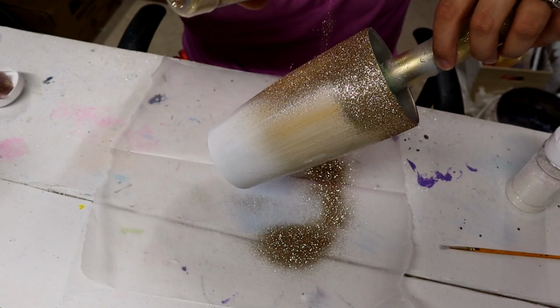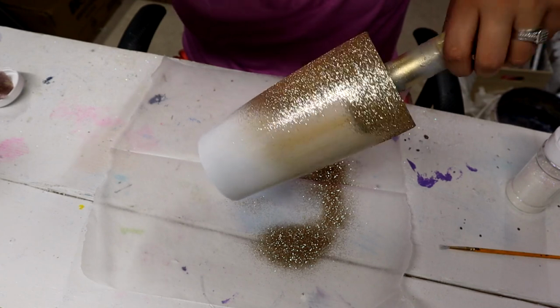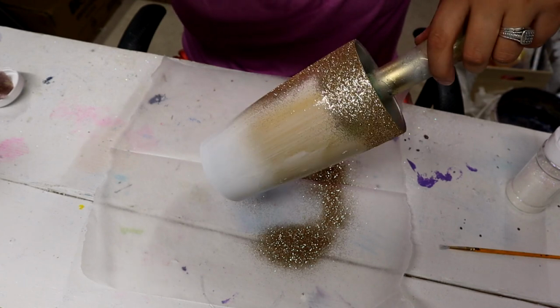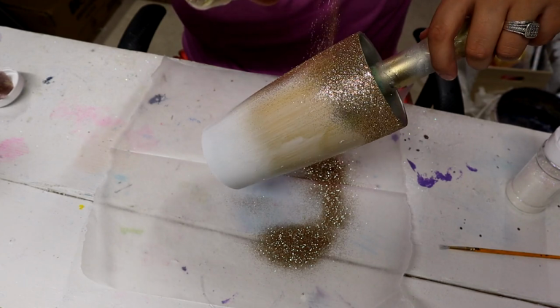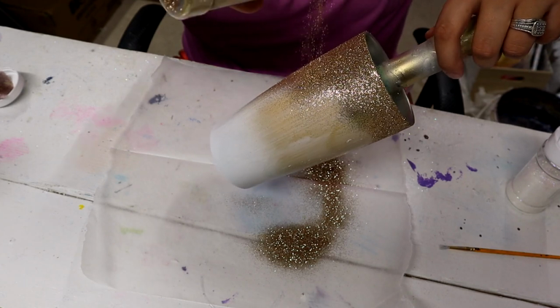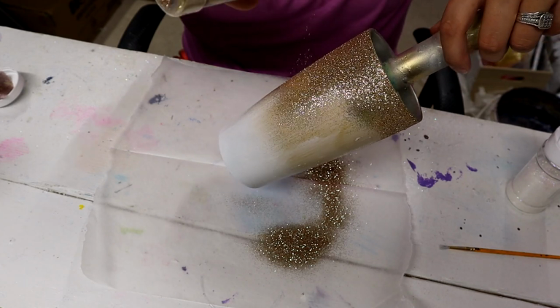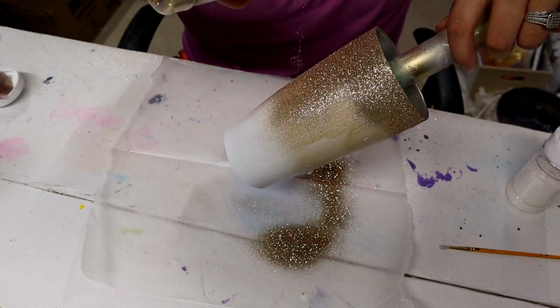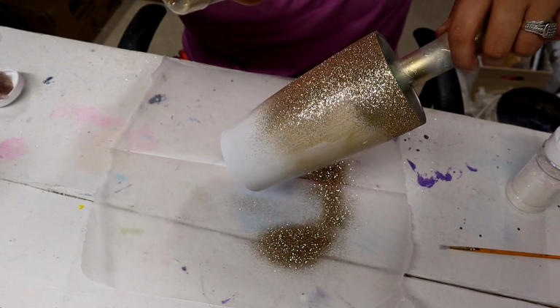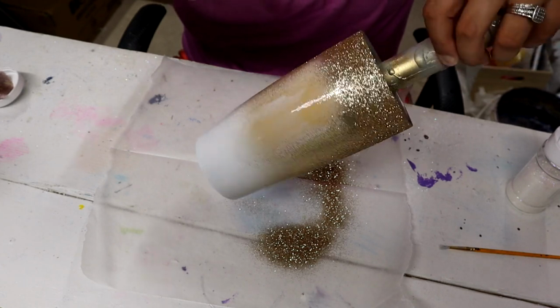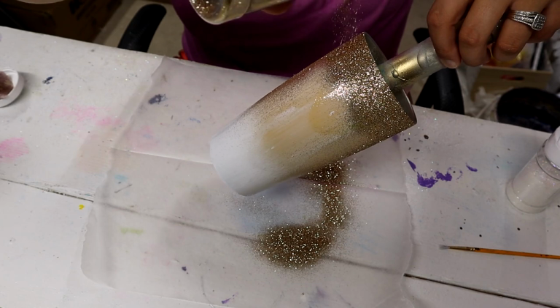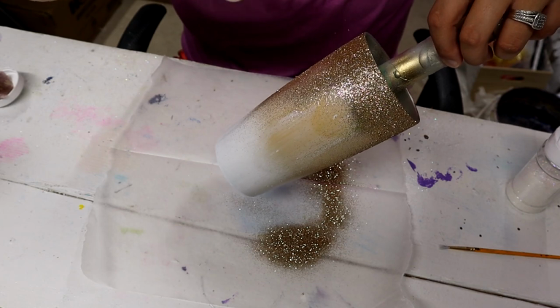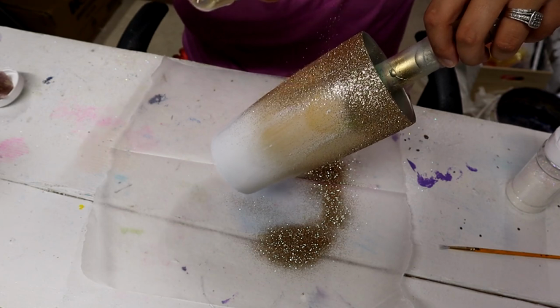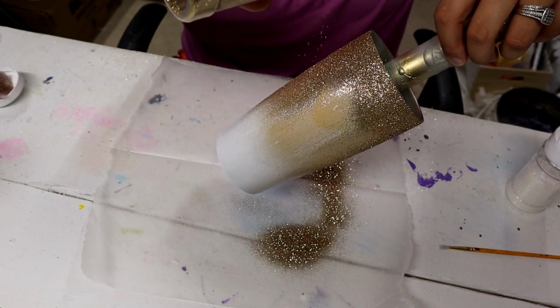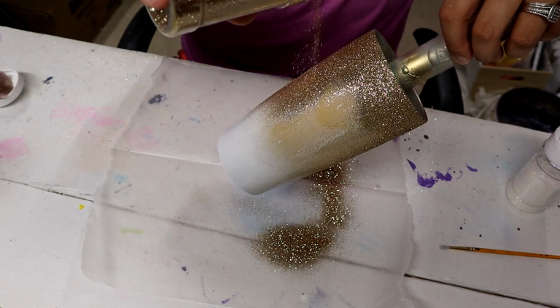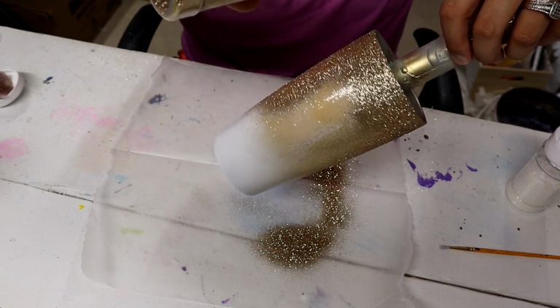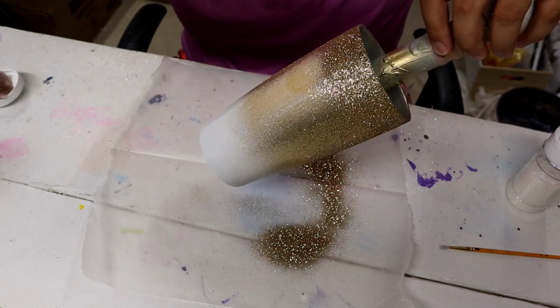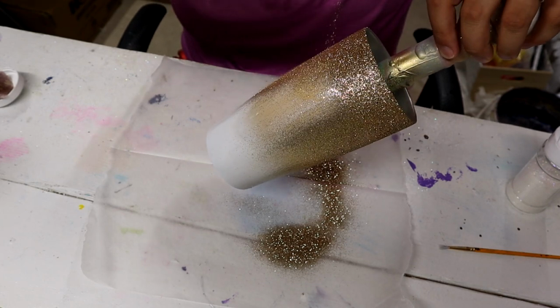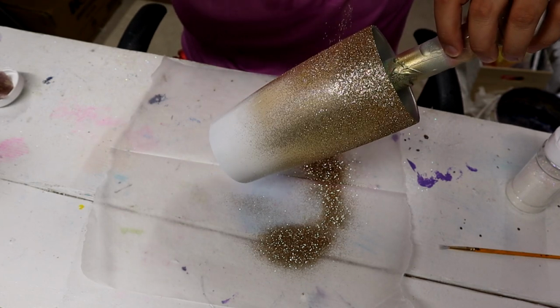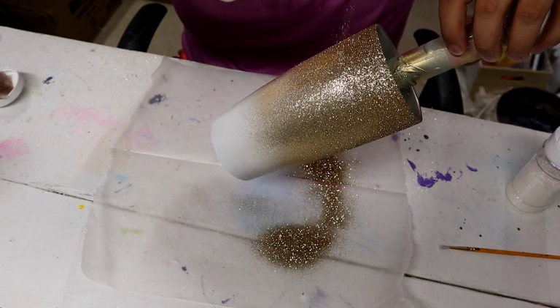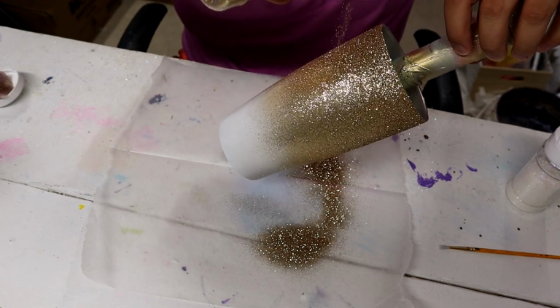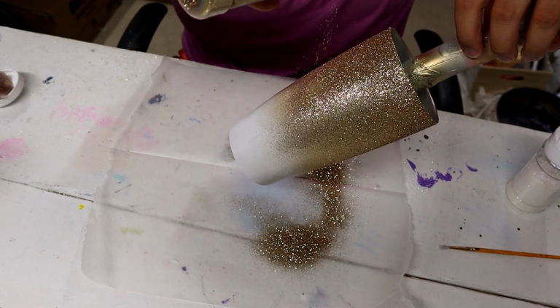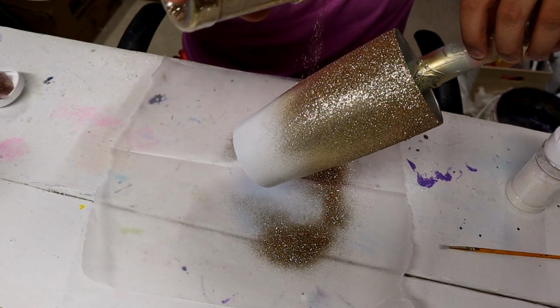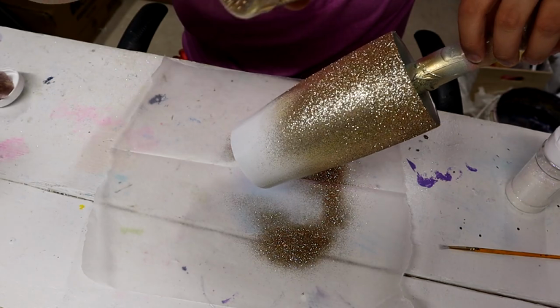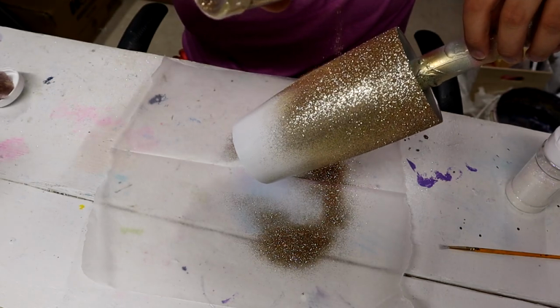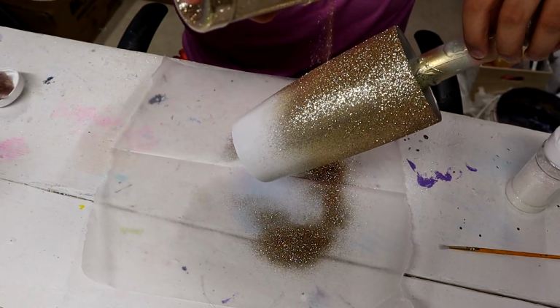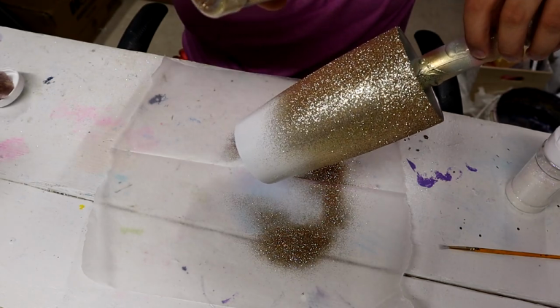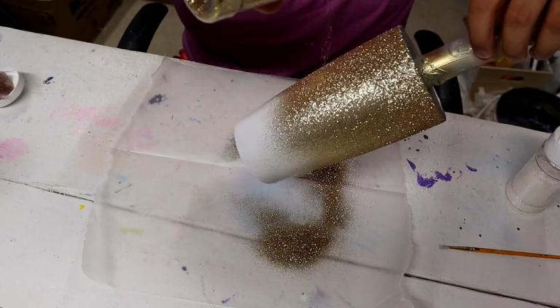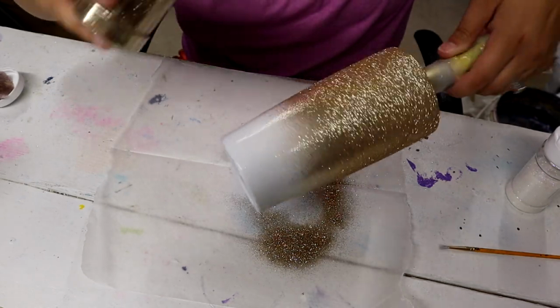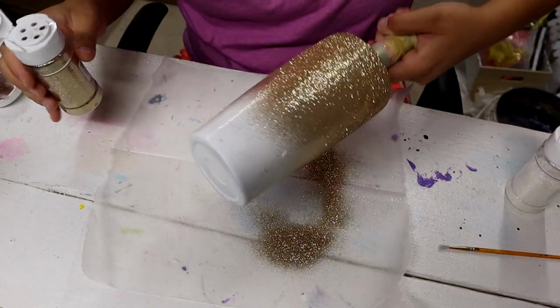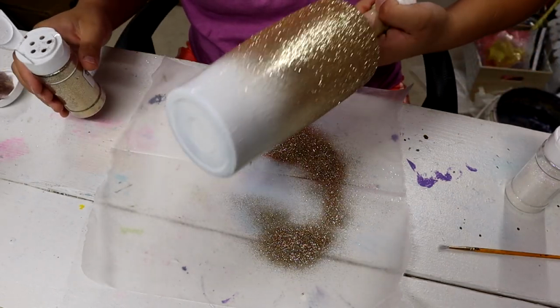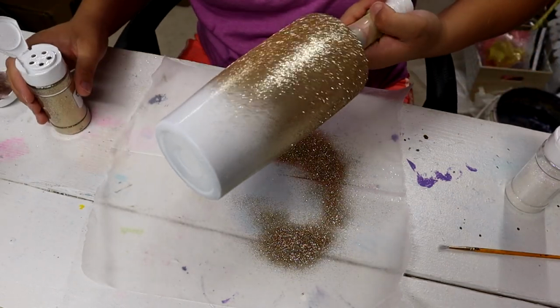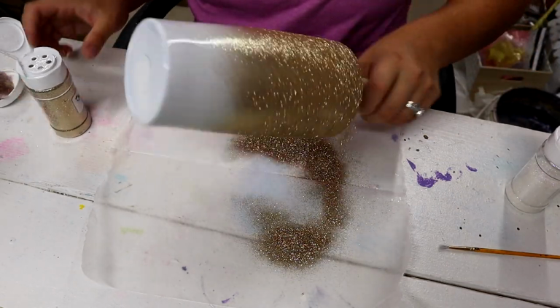I love doing my ombres this way. I used to do the tea strainer method, and if you do that, that's totally fine, but once I found this method I was like, okay, this works better for me.